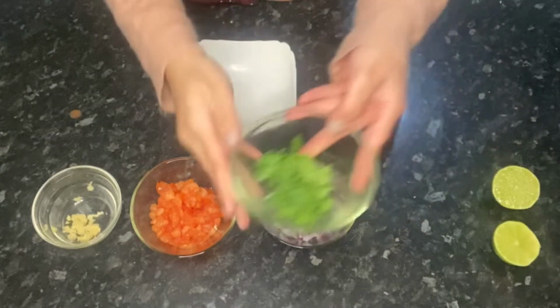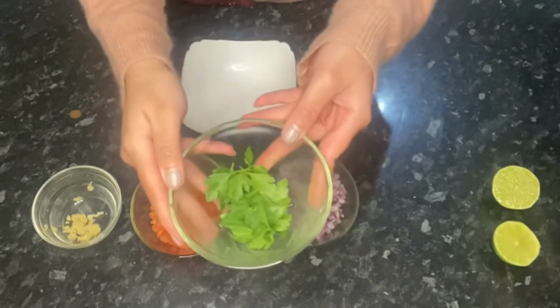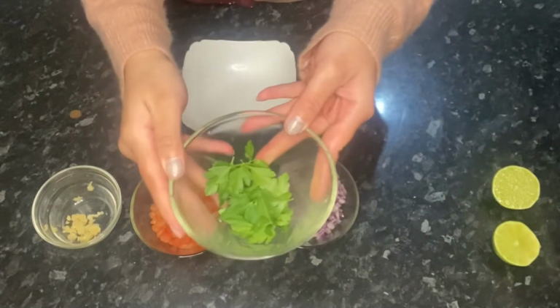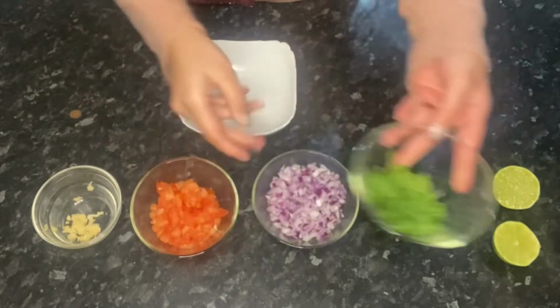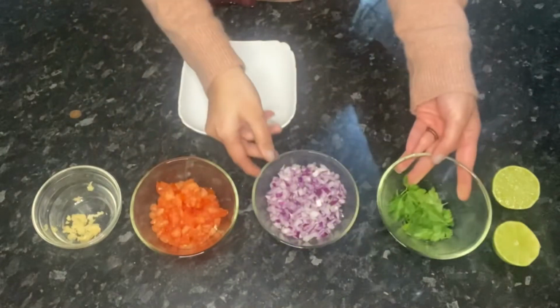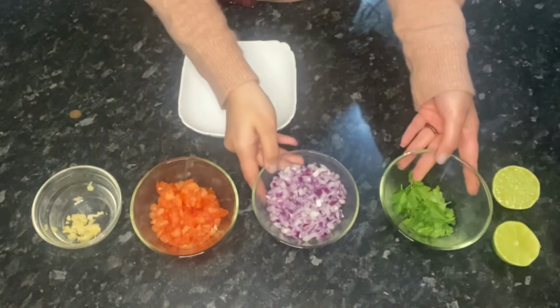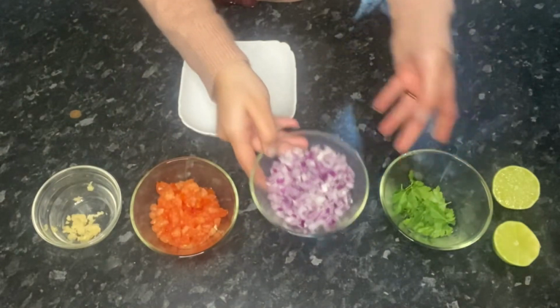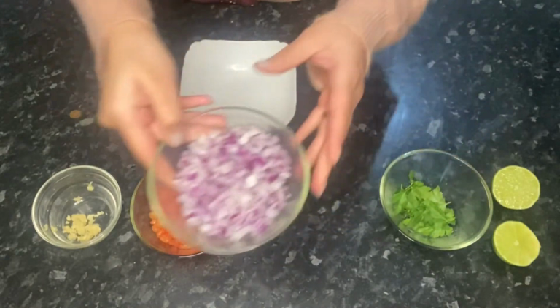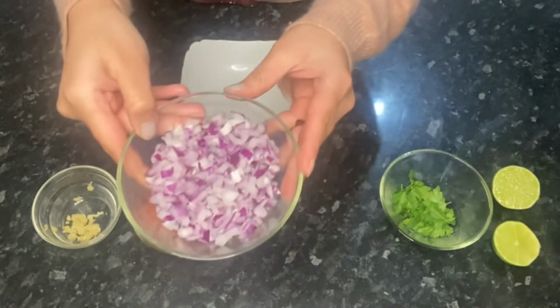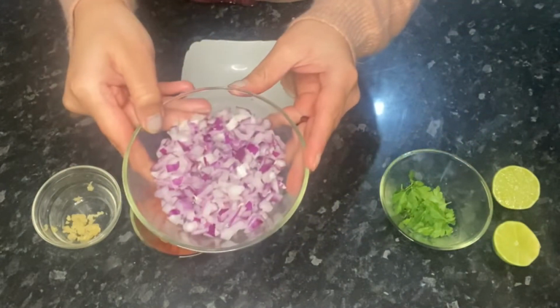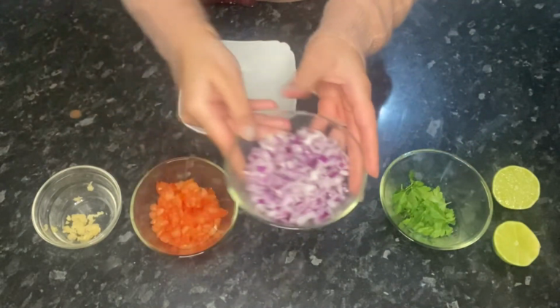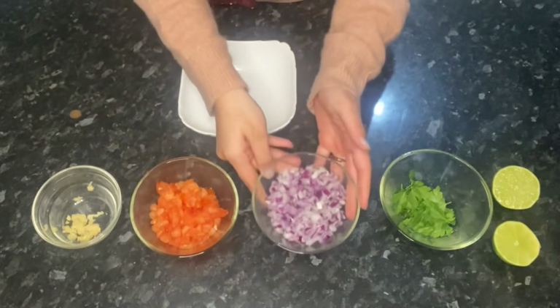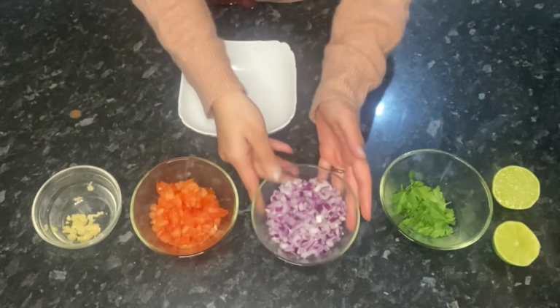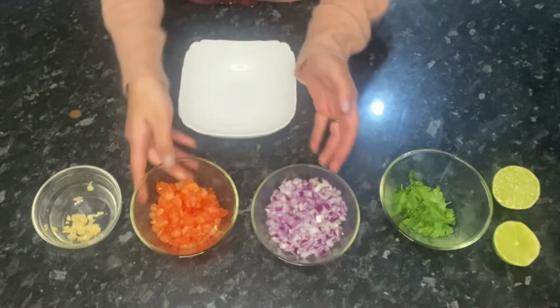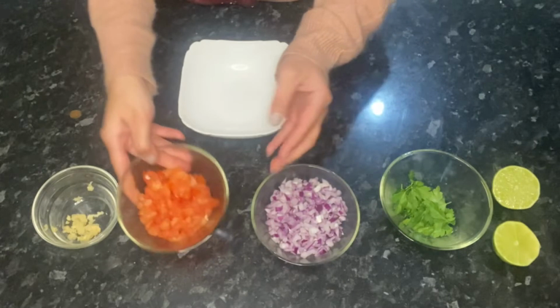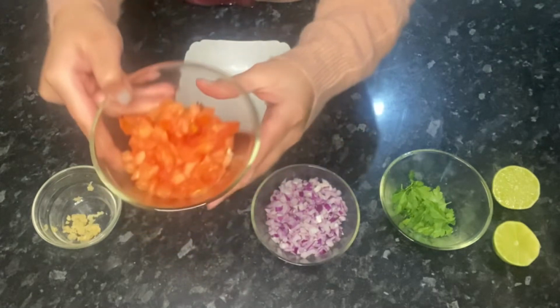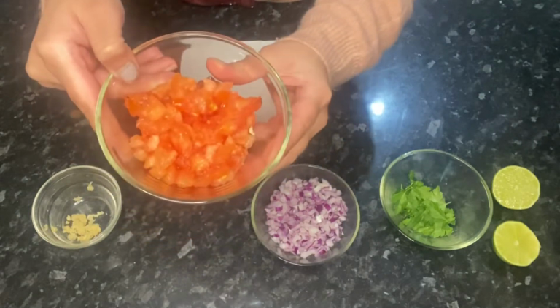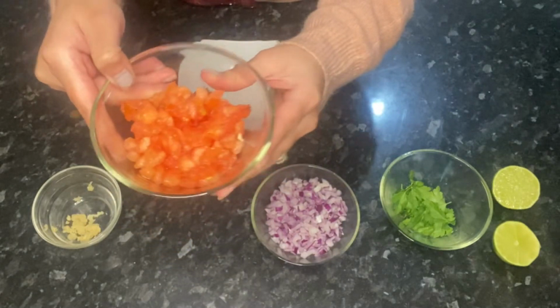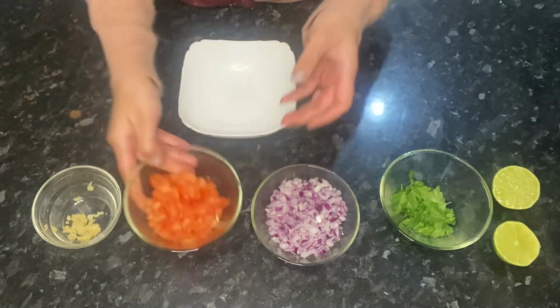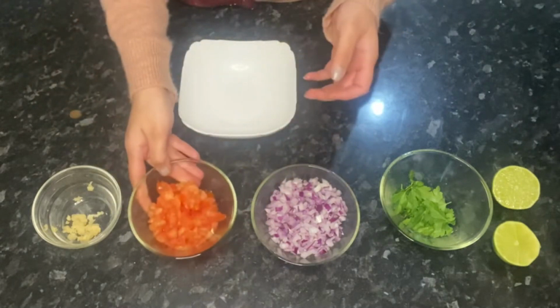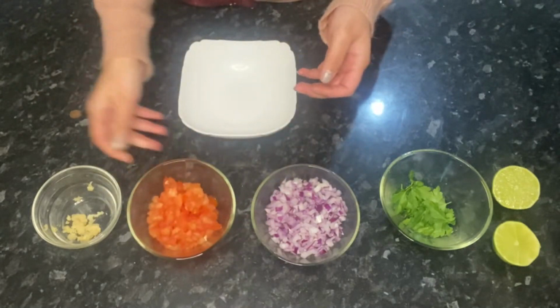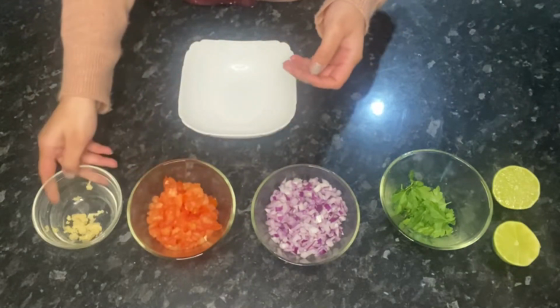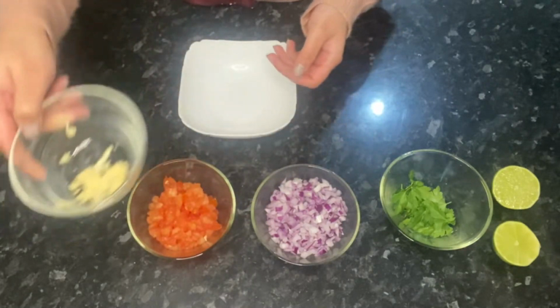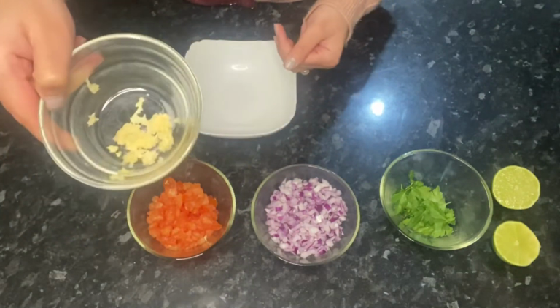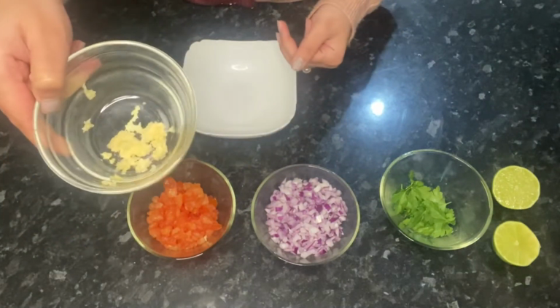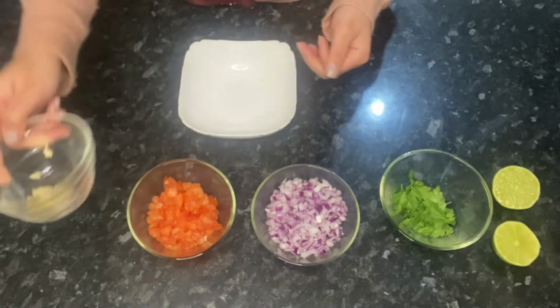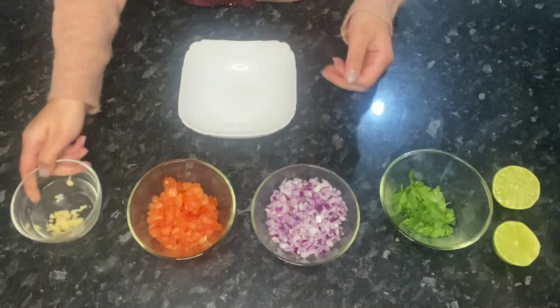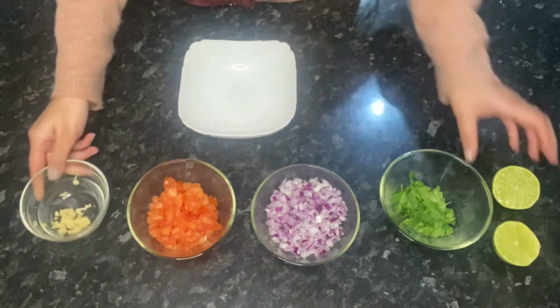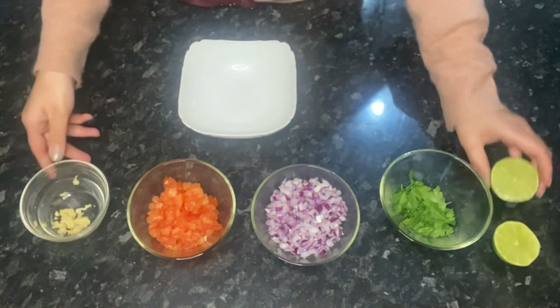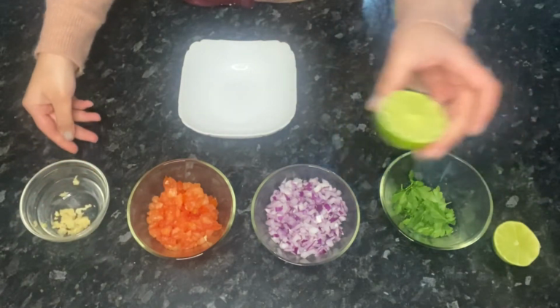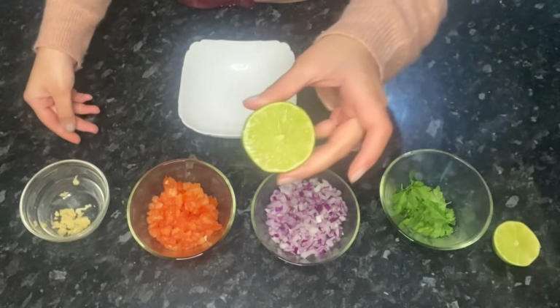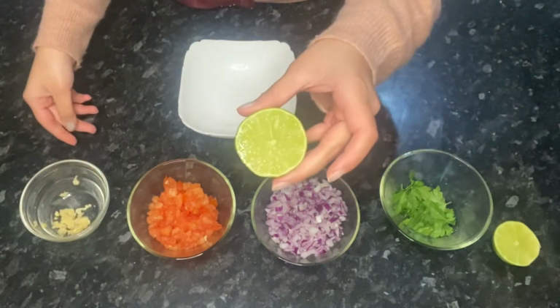To make your salsa, what you're going to need is a handful of parsley, two chopped onions, three chopped tomatoes, three minced garlic cloves, and also half a lime.